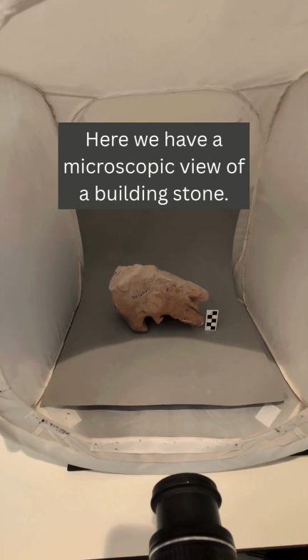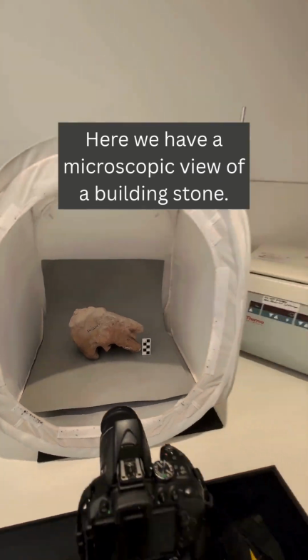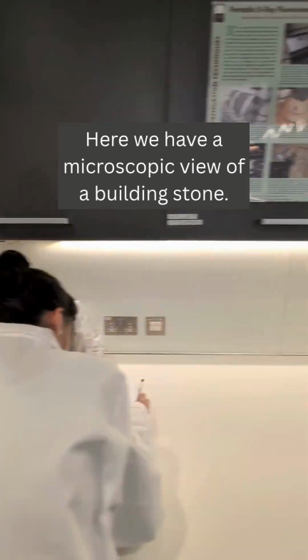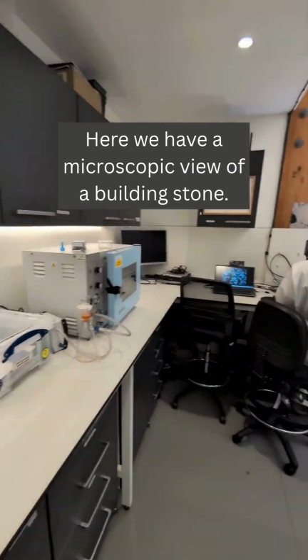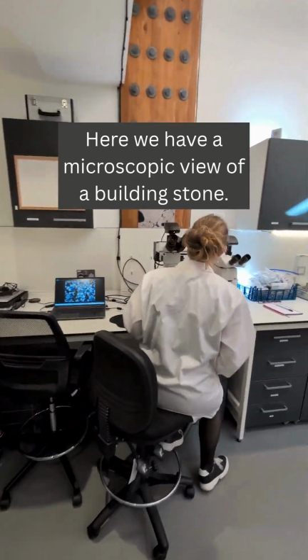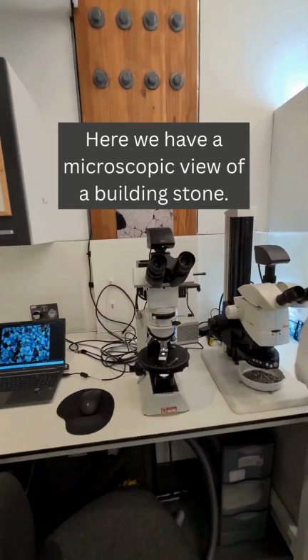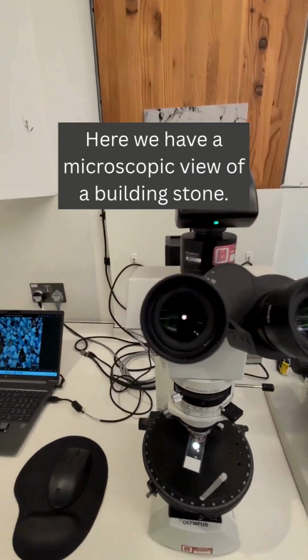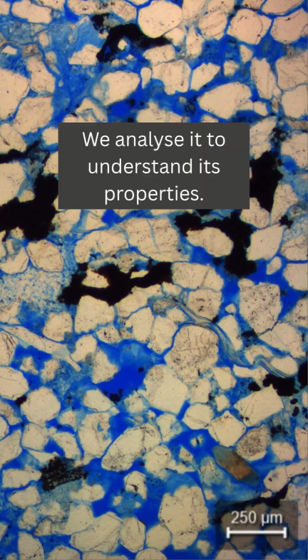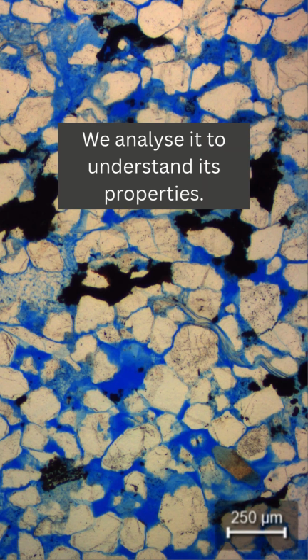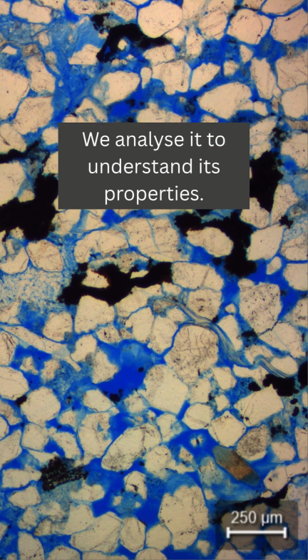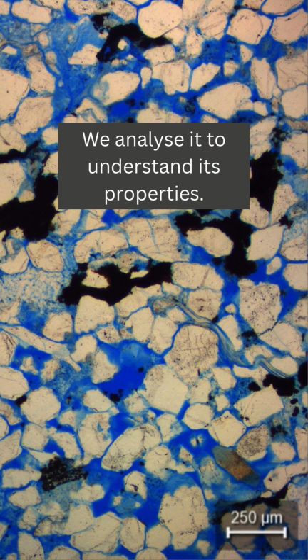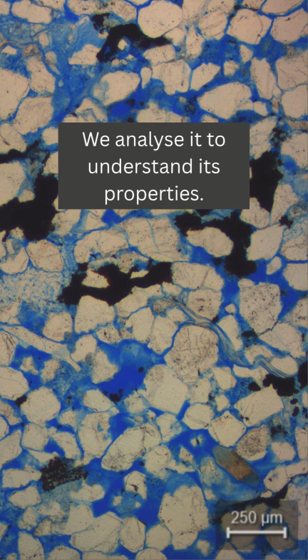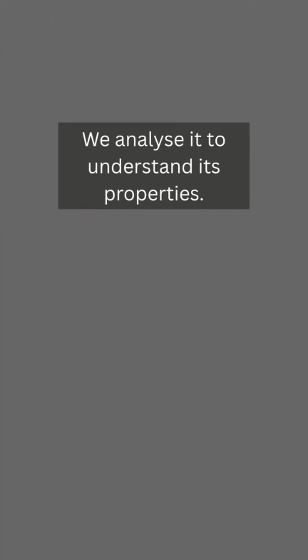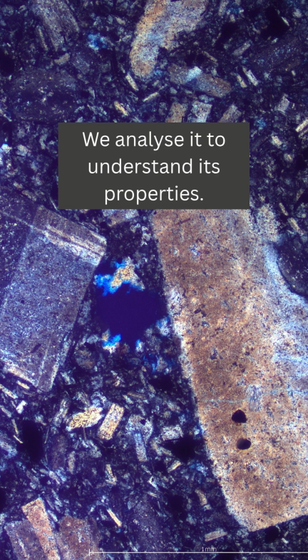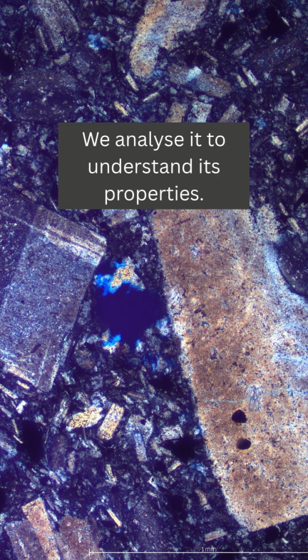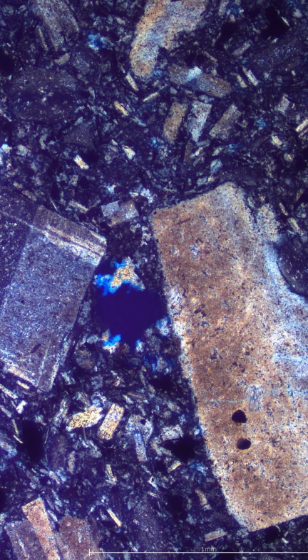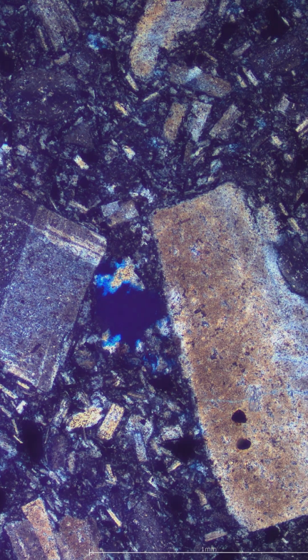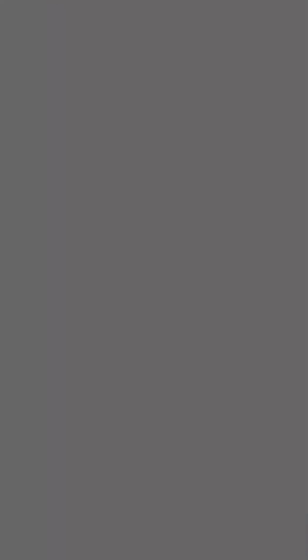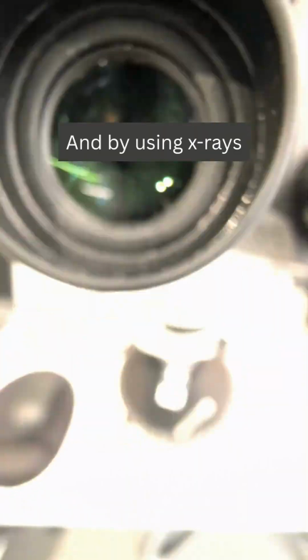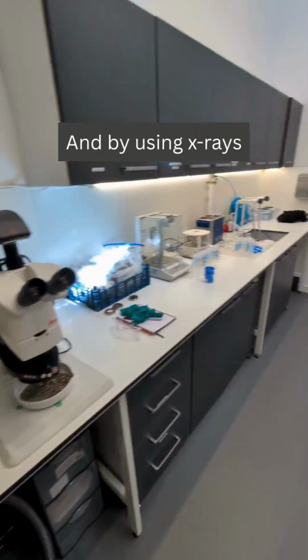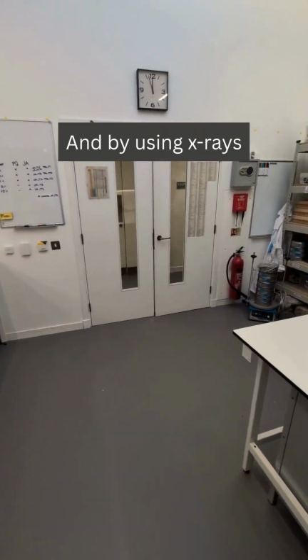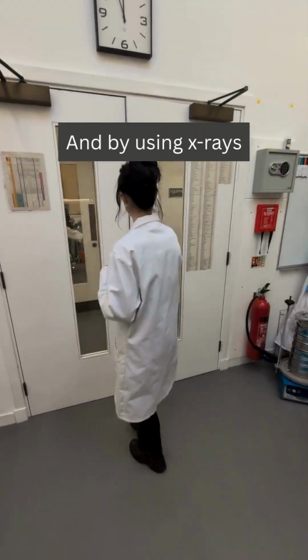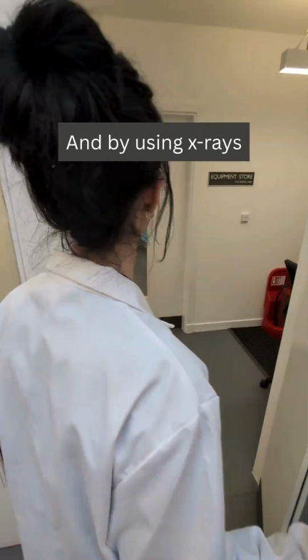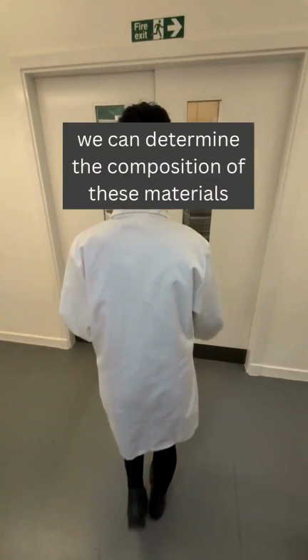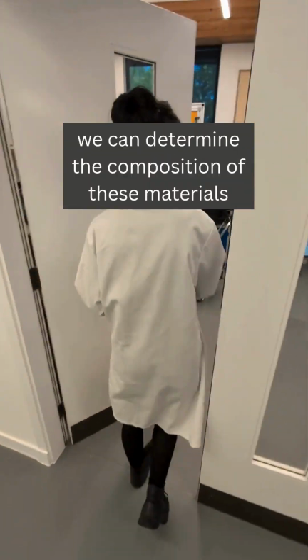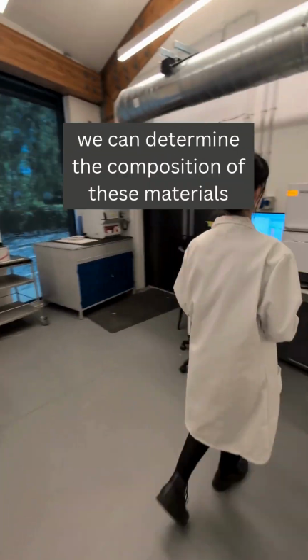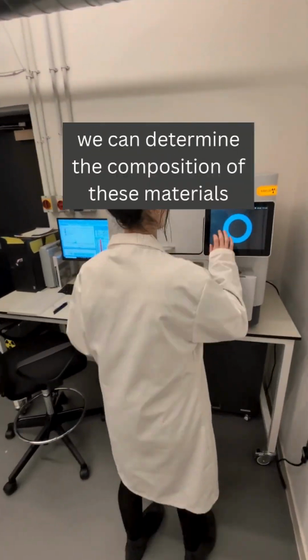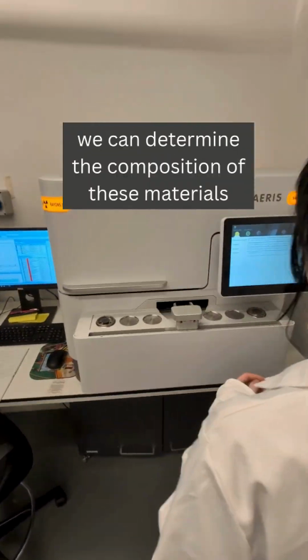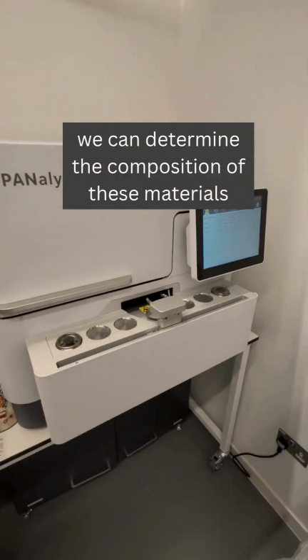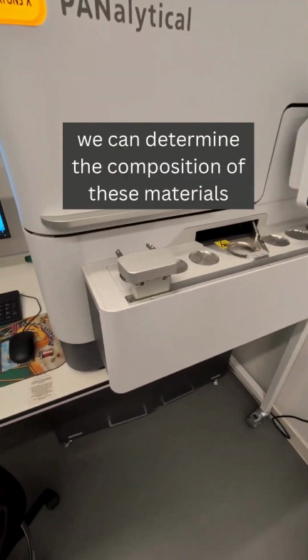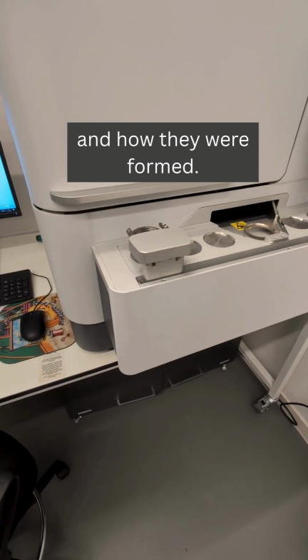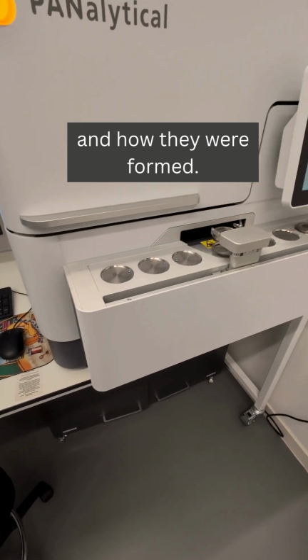Here we have a microscopic view of a building stone. We analyse it to understand its properties. And by using X-rays, we can determine the composition of these materials and how they were formed.